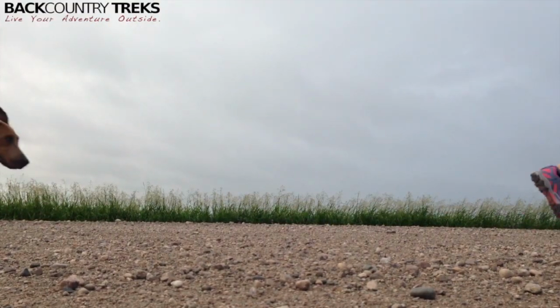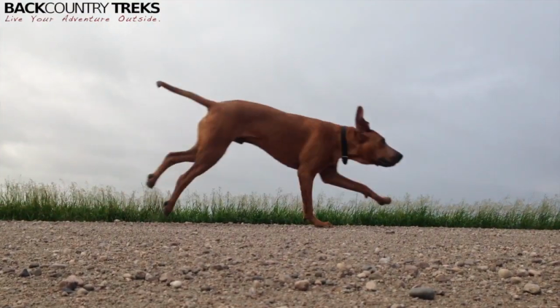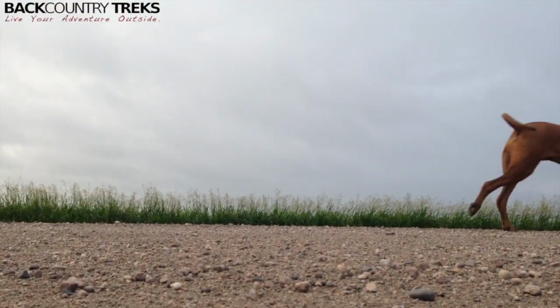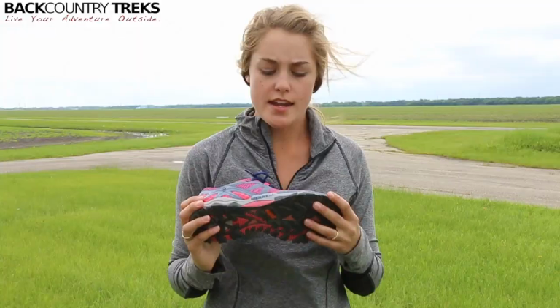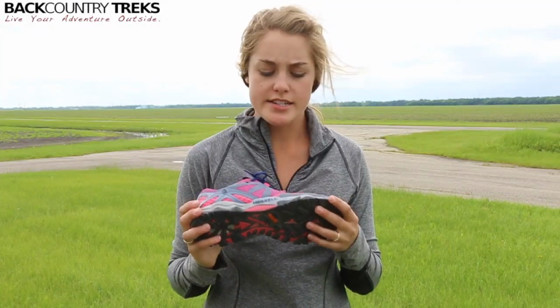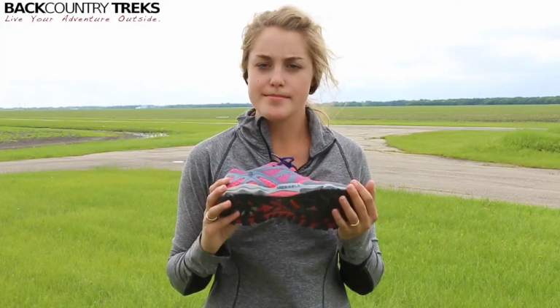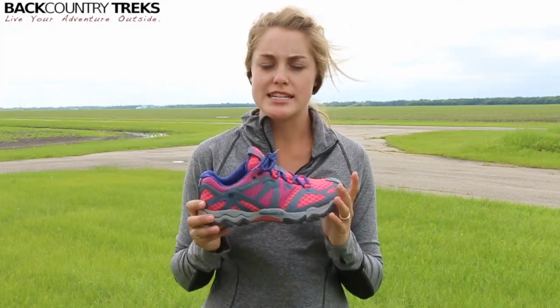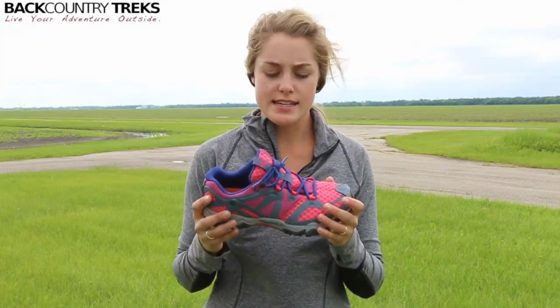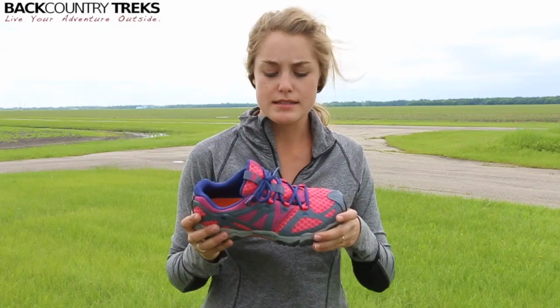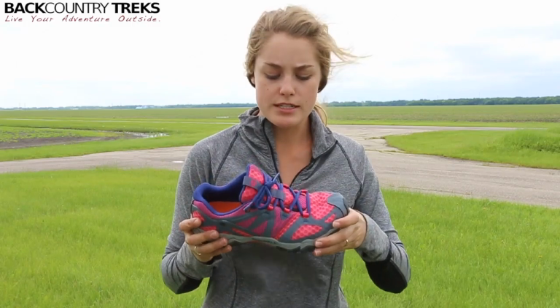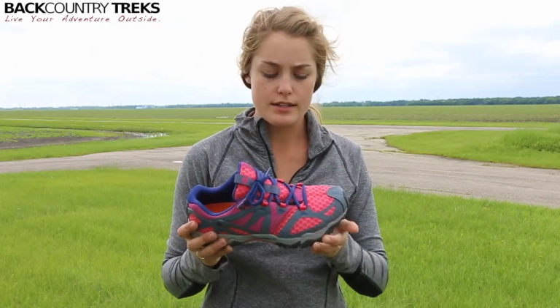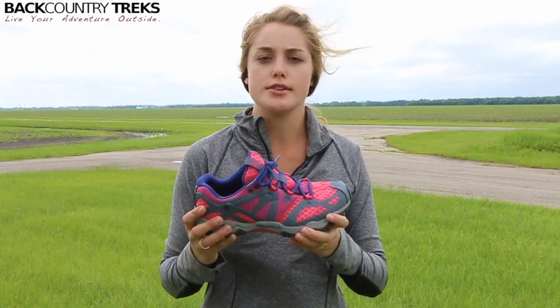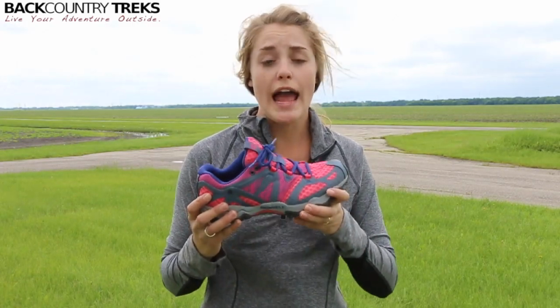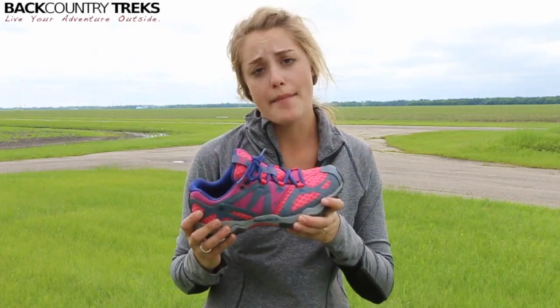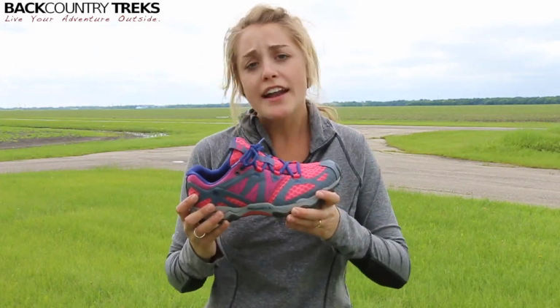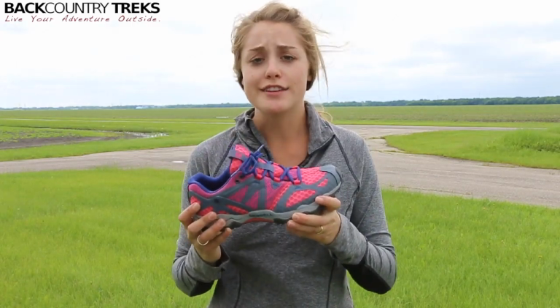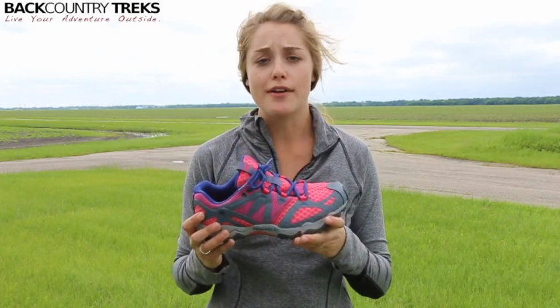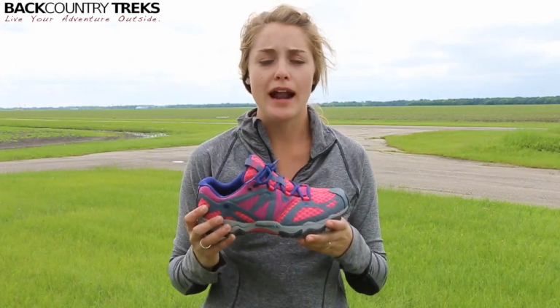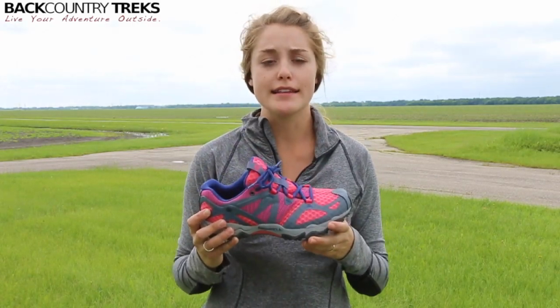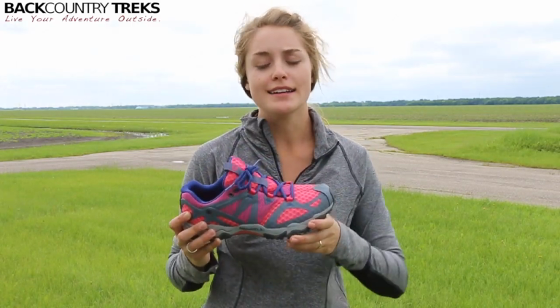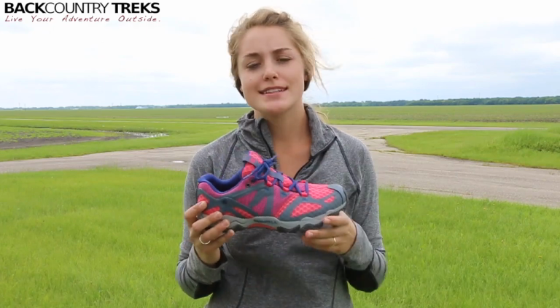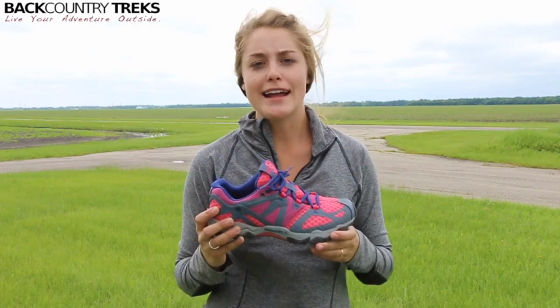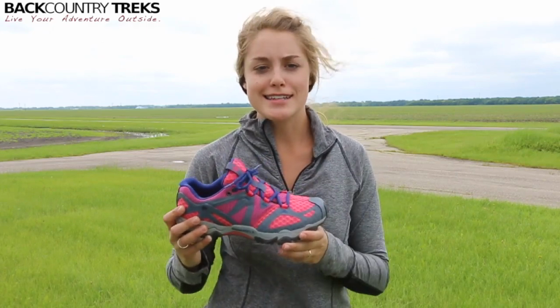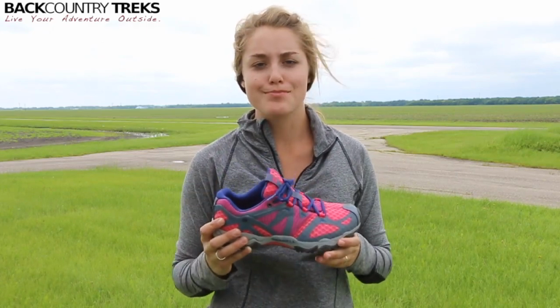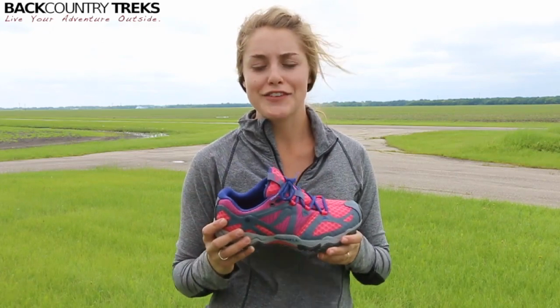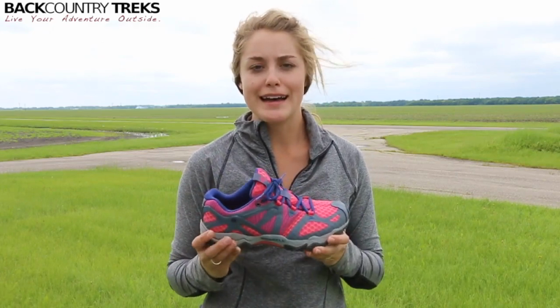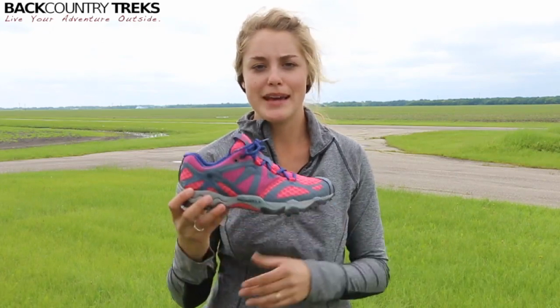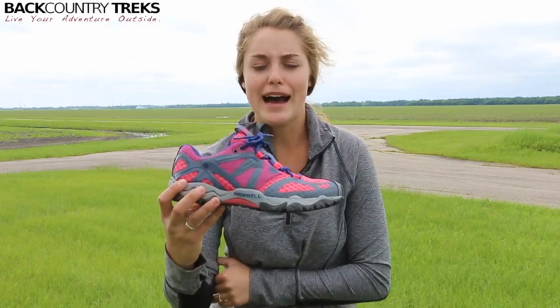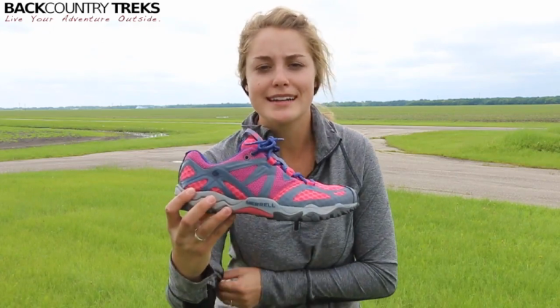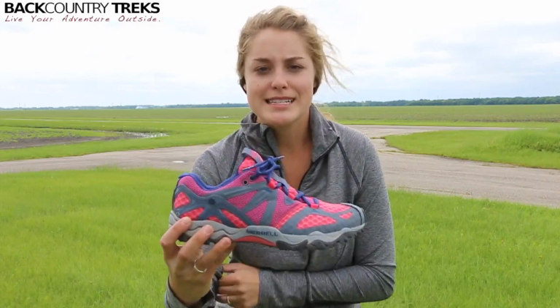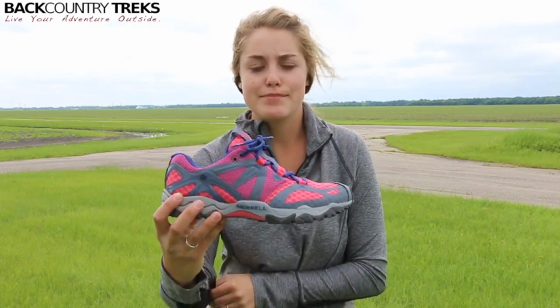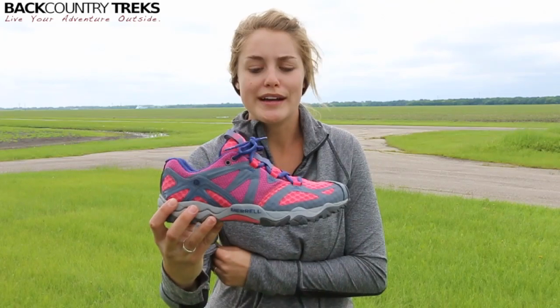Now I know you're probably thinking she's in the Midwest and probably just running dirt roads. Well, I am, and I like the flat roads — I'm not gonna lie. It's kind of nice. It's a nice break from big mountain steep trails.